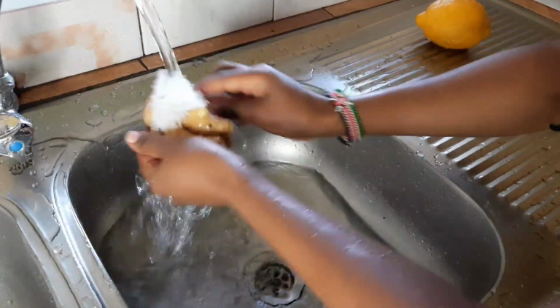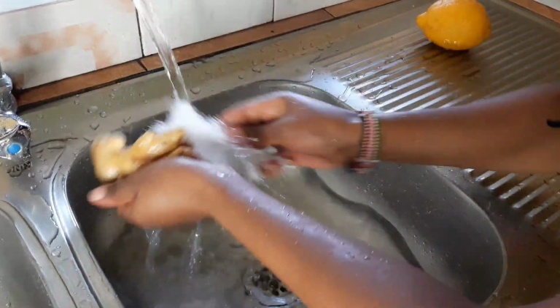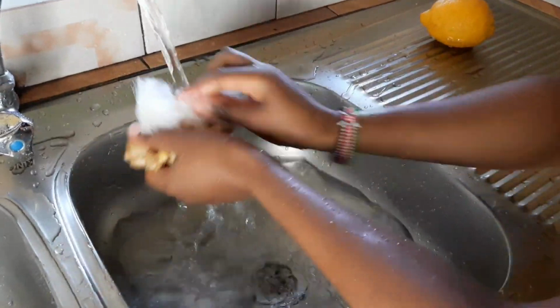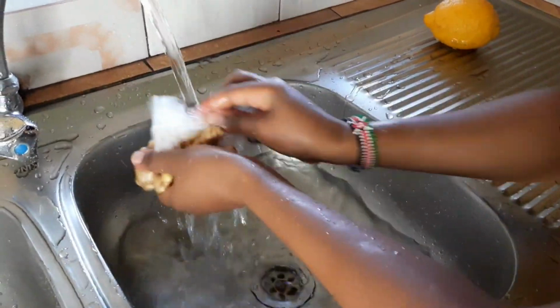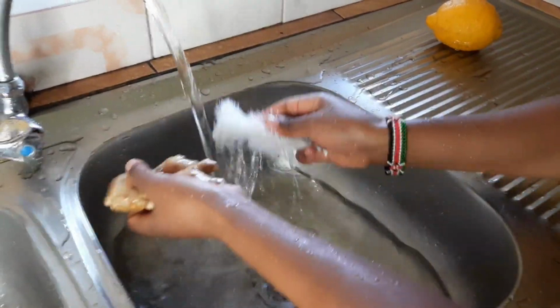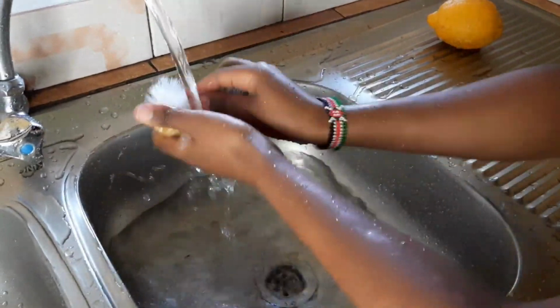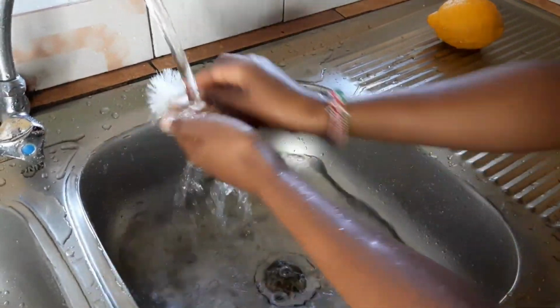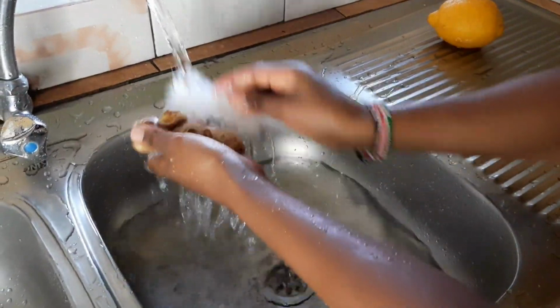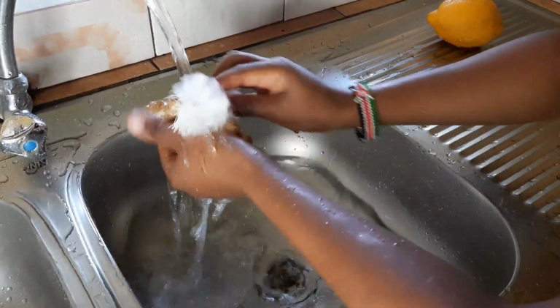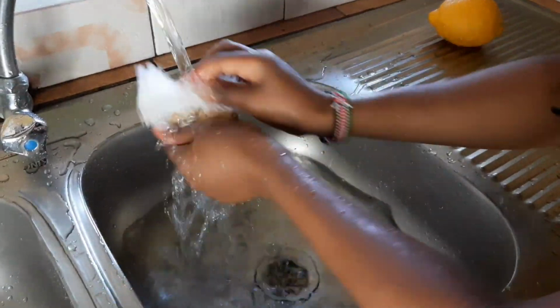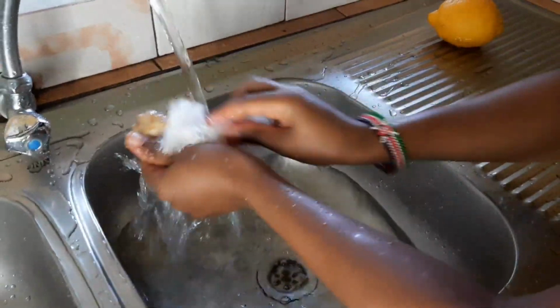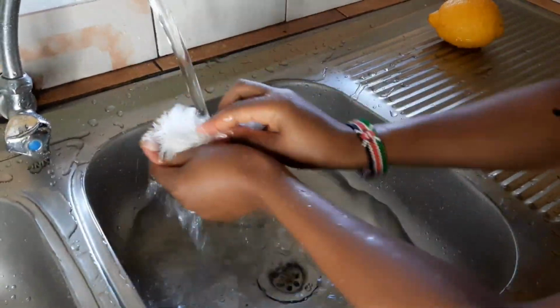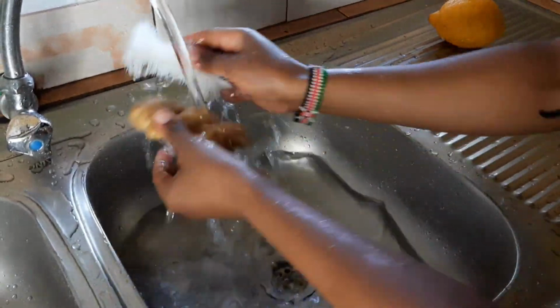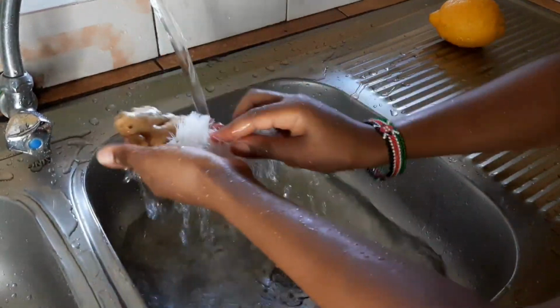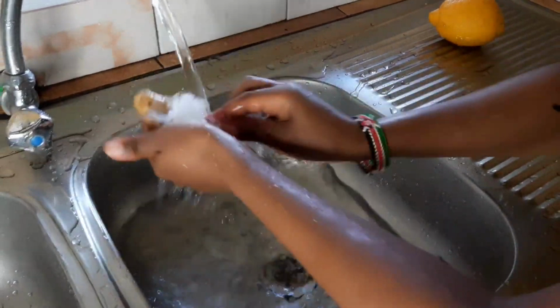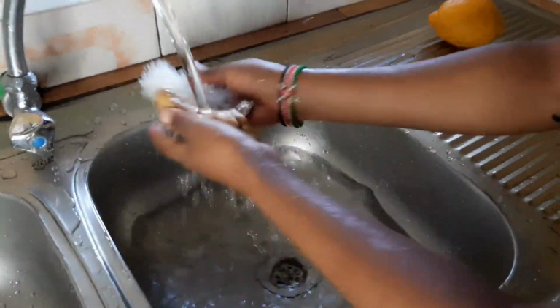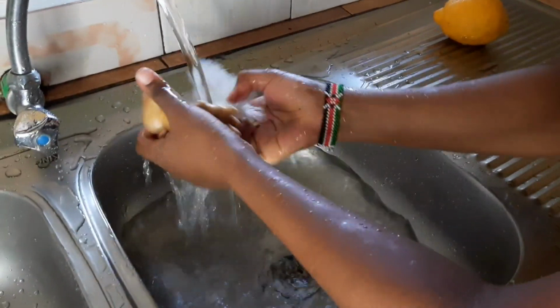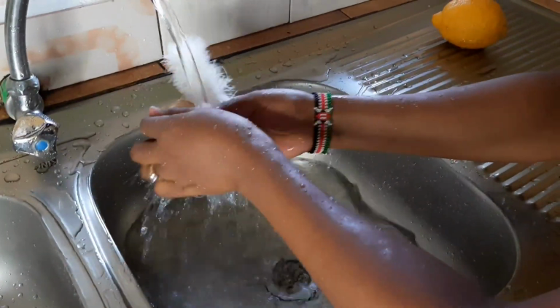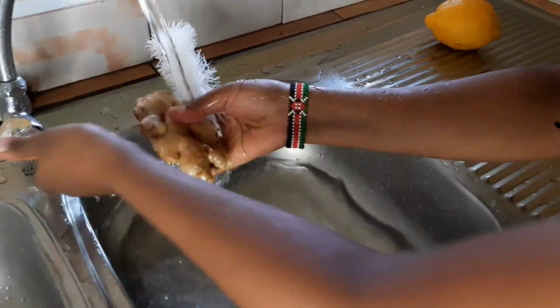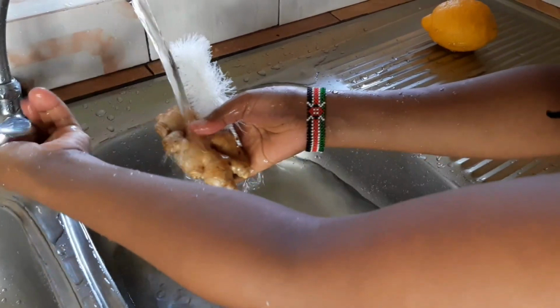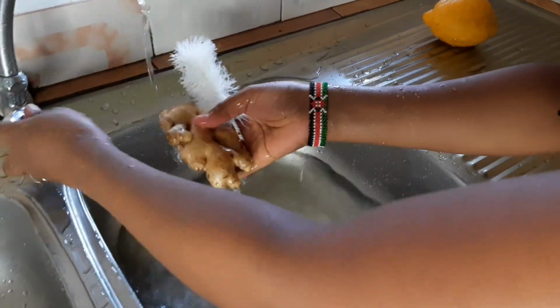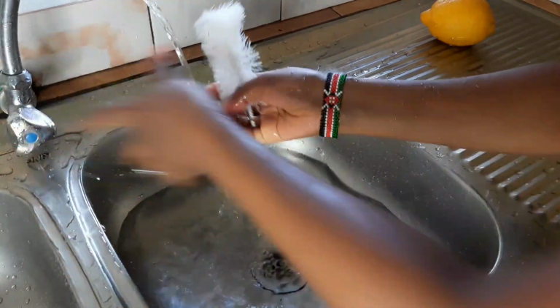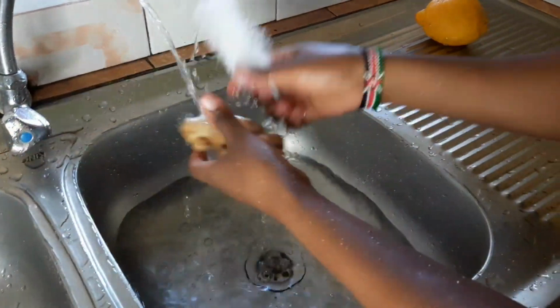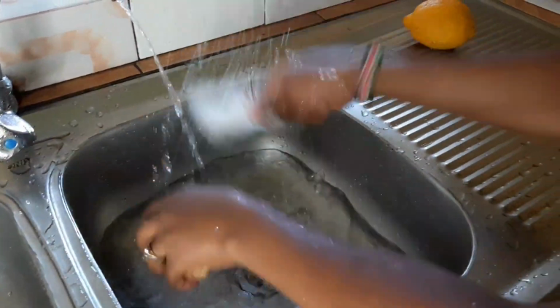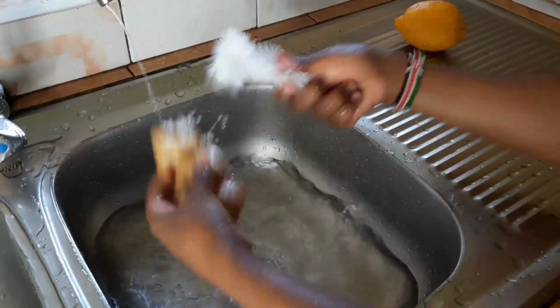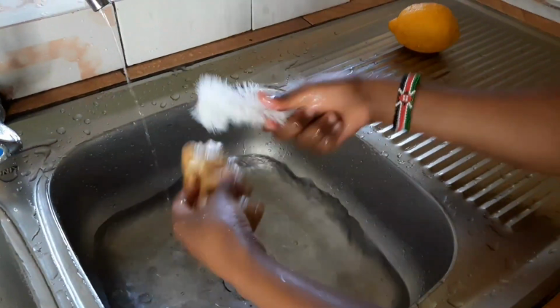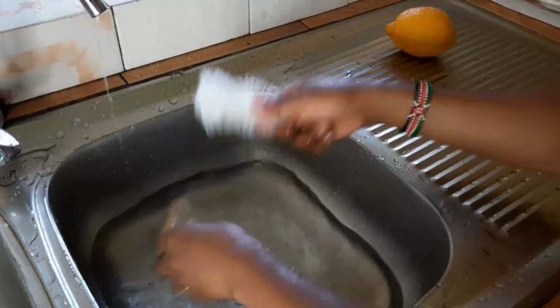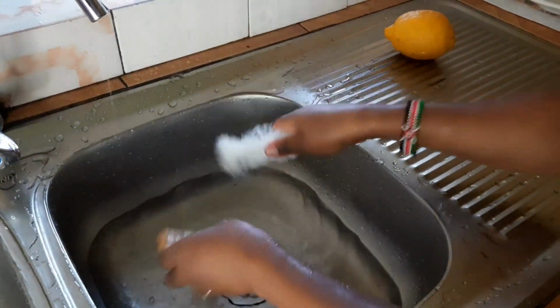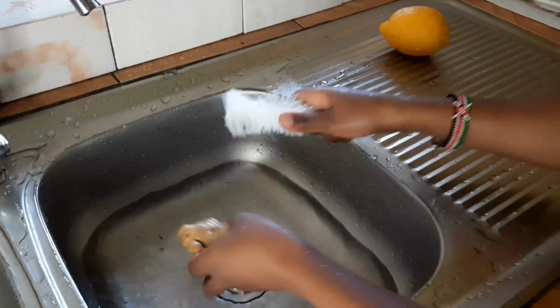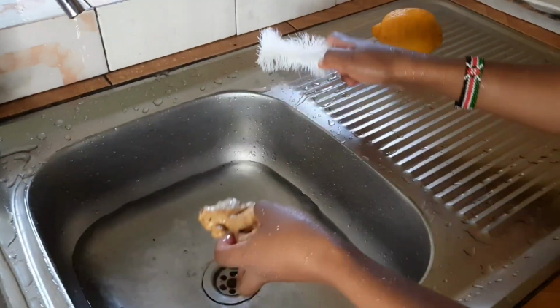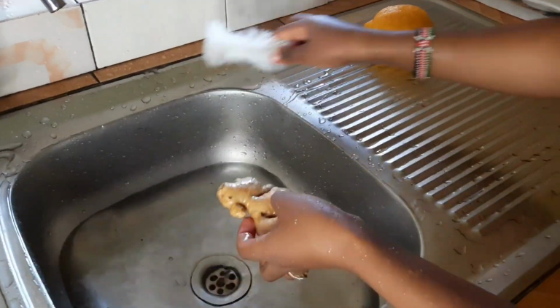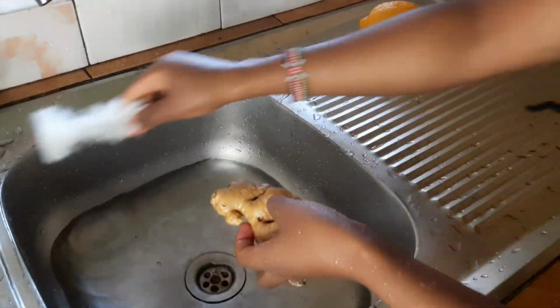This is the ginger. I'm not going to use the whole piece — I'm going to use just a piece because my pineapple is not that big.